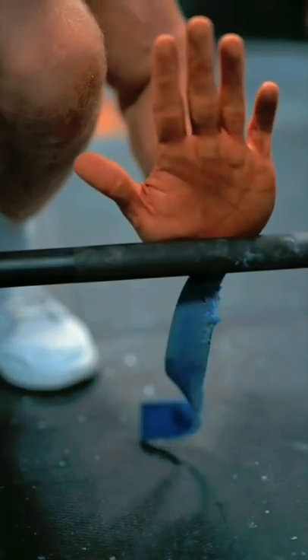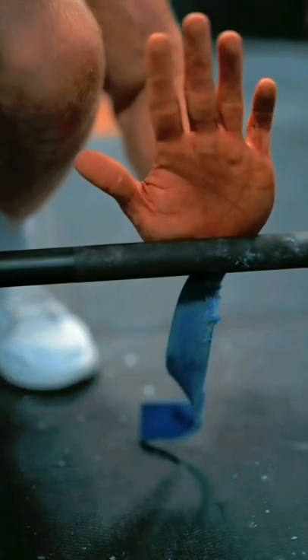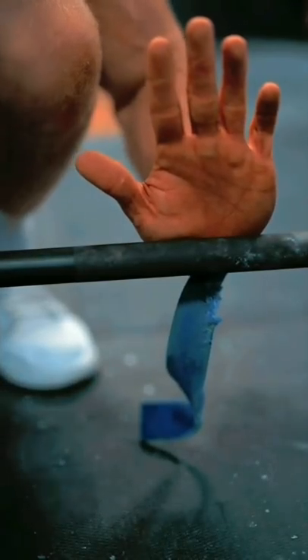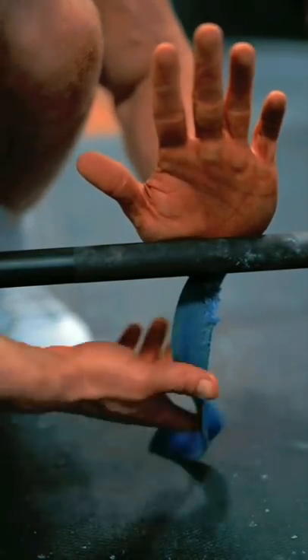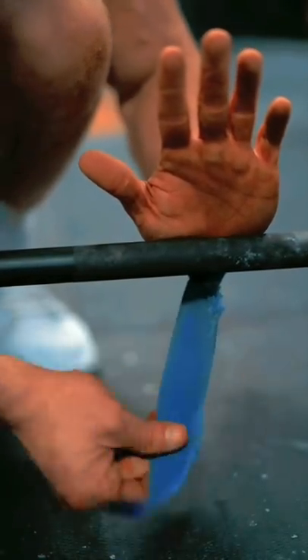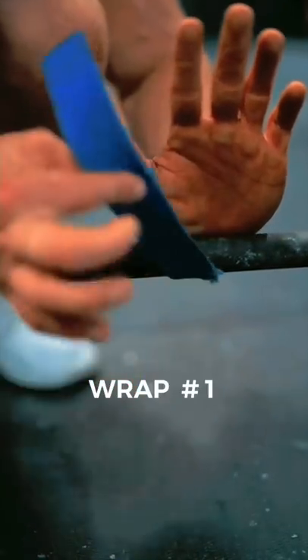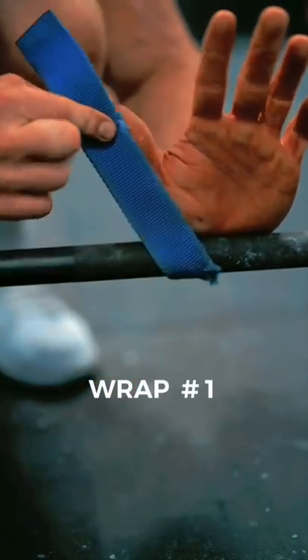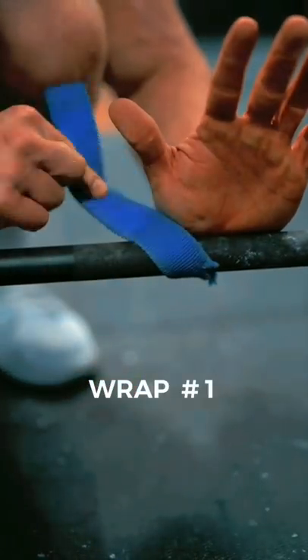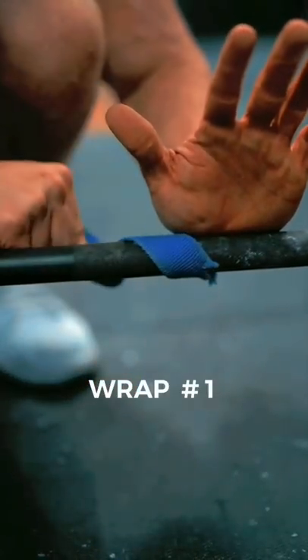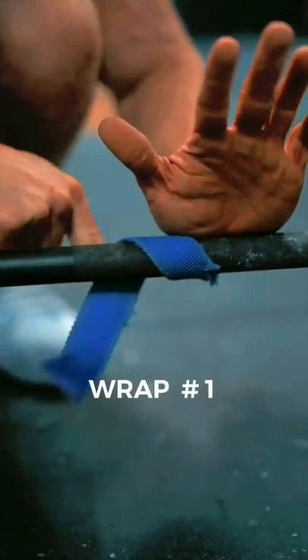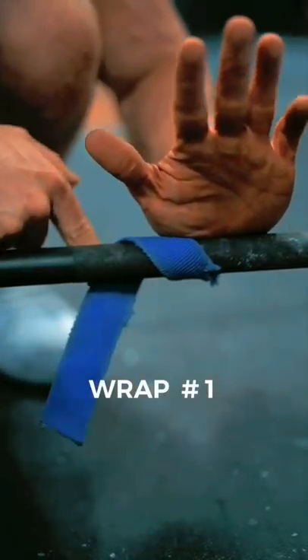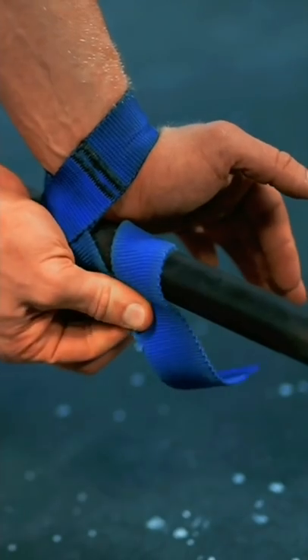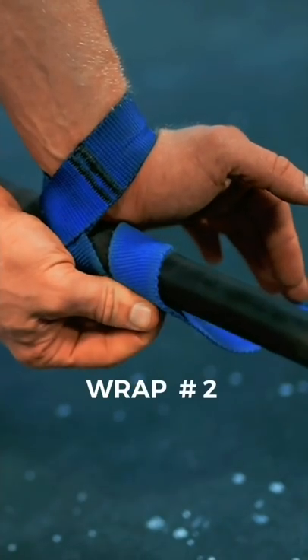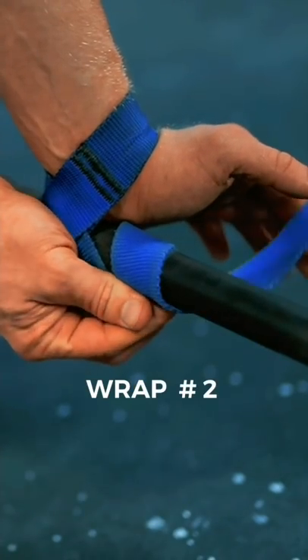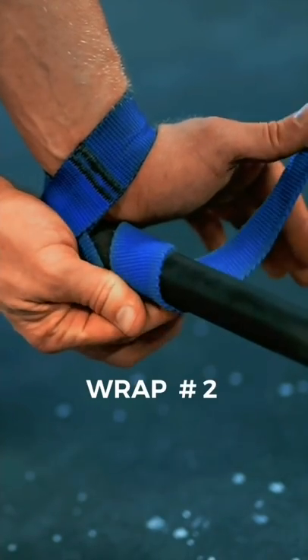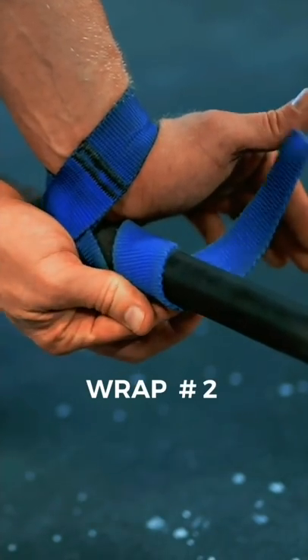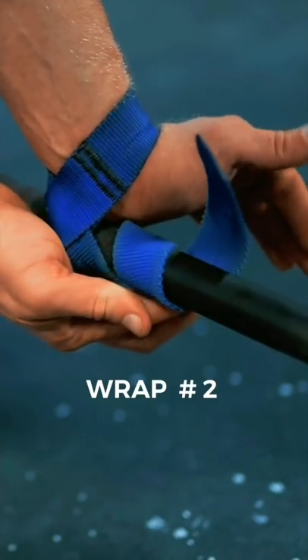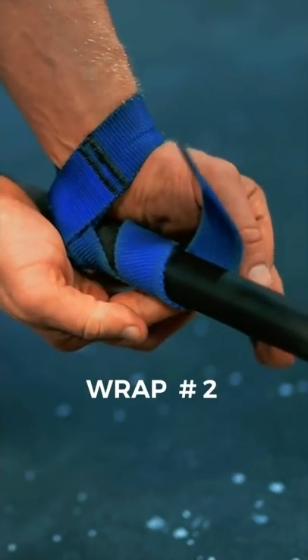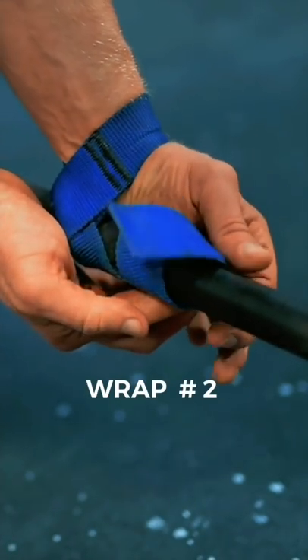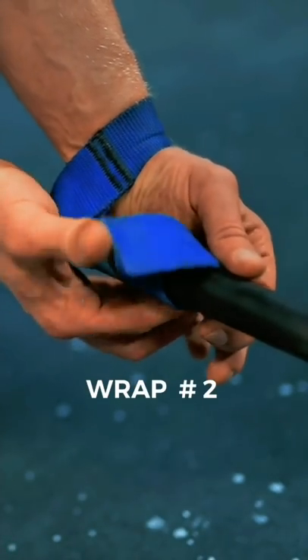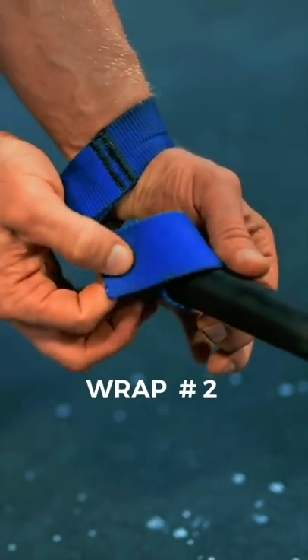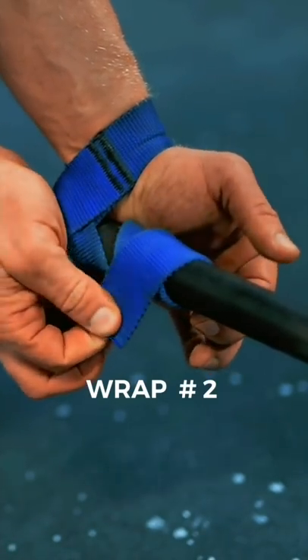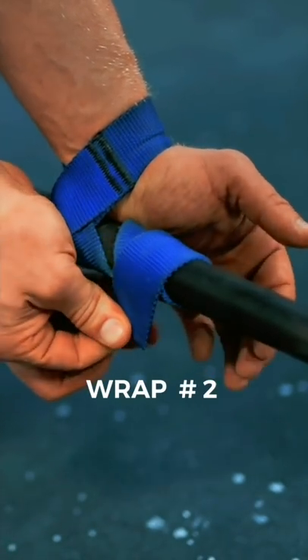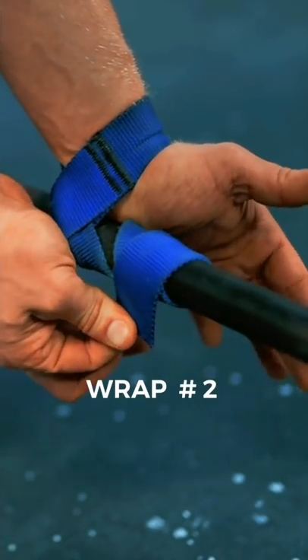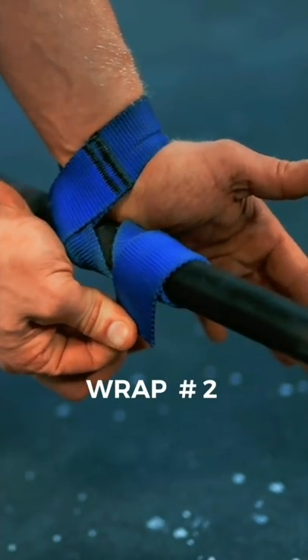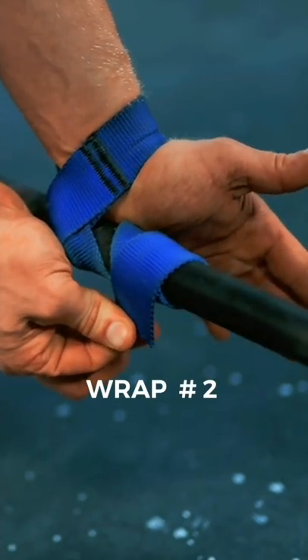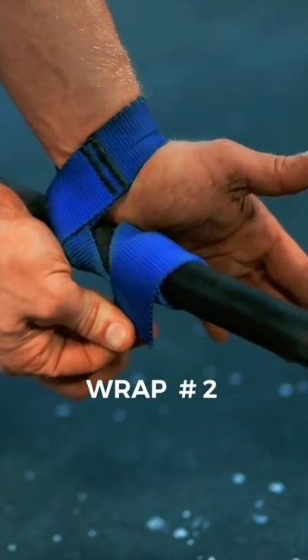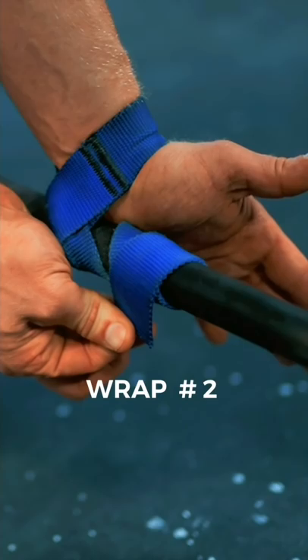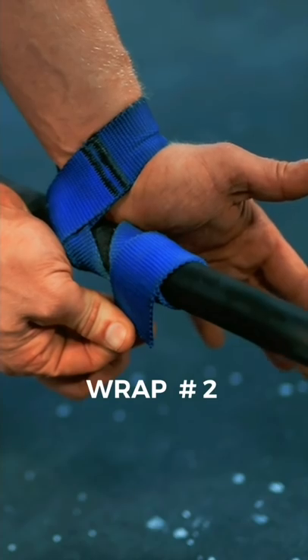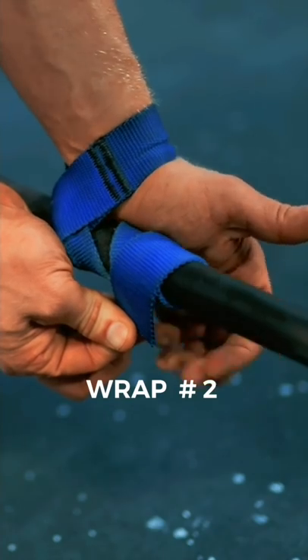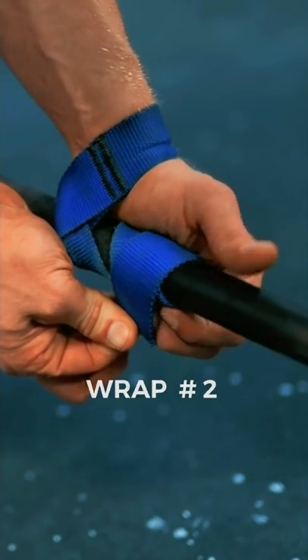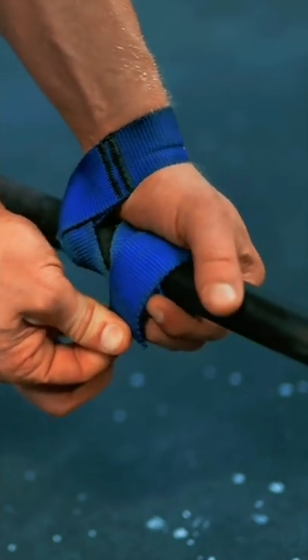Place the heel of your hand on the bar and make two wraps around it. Wrap number one will corkscrew outward towards your thumb. Wrap number two will wrap back towards your hand, laying over the top of the strap. This locks the strap in place and prevents the bar from rolling out.